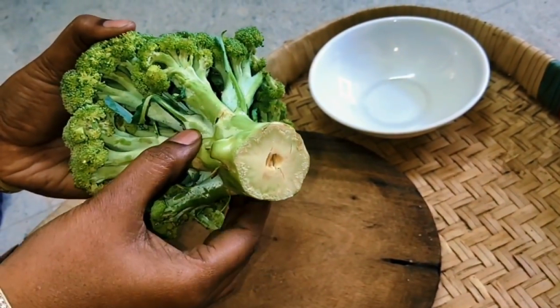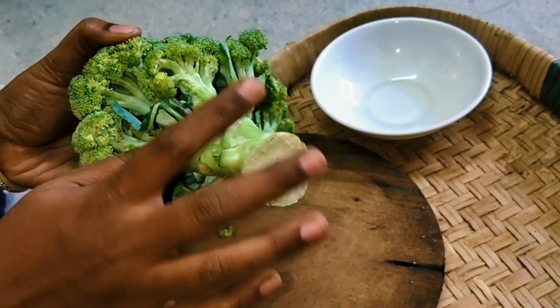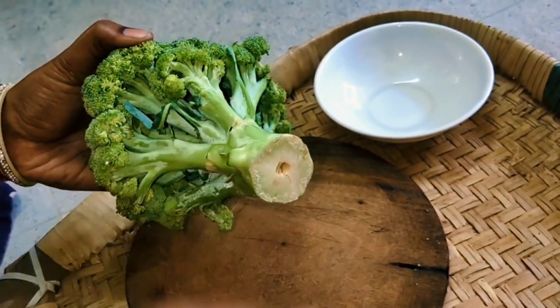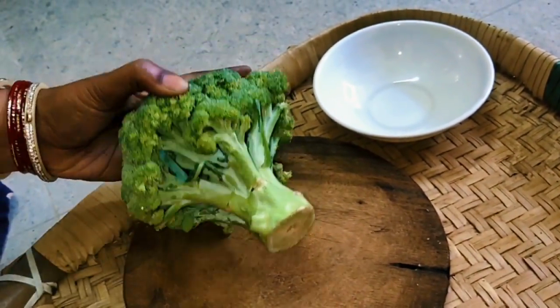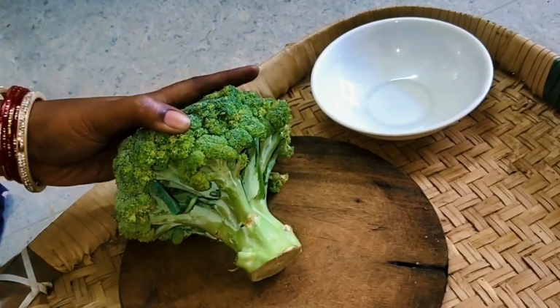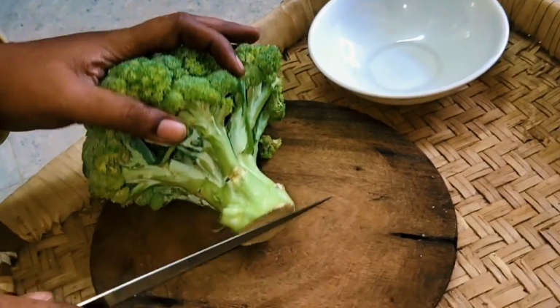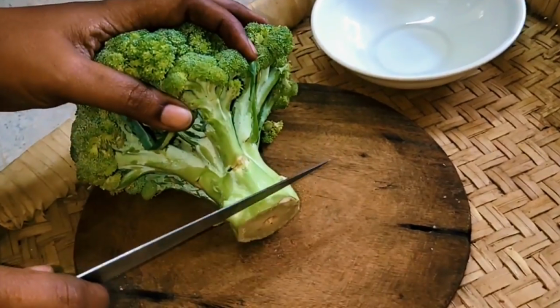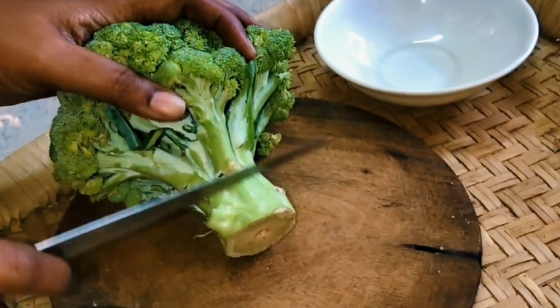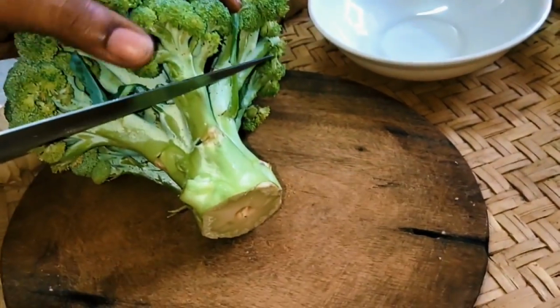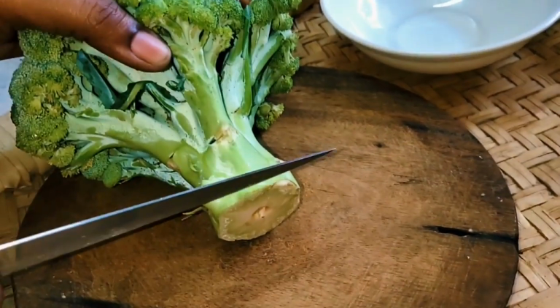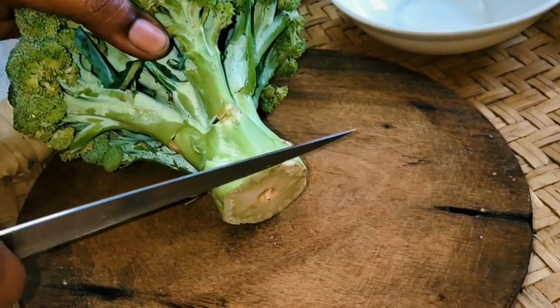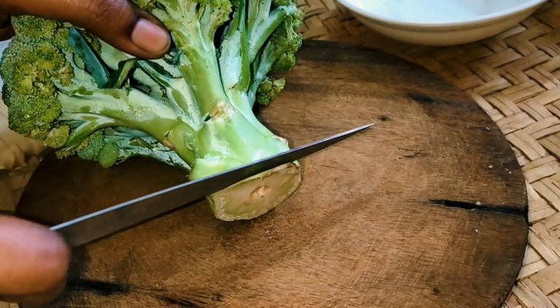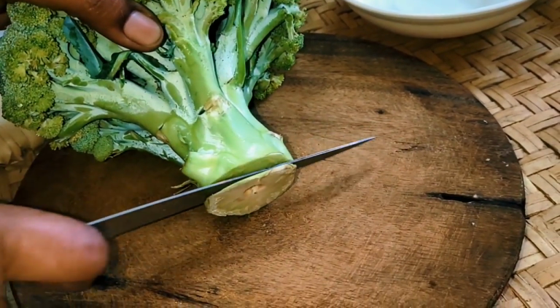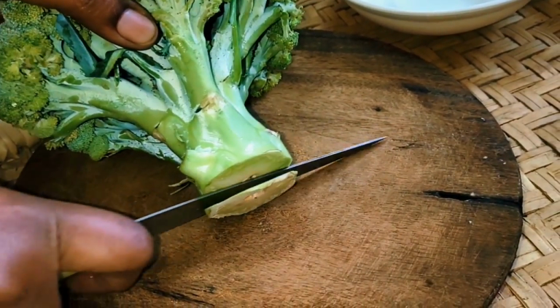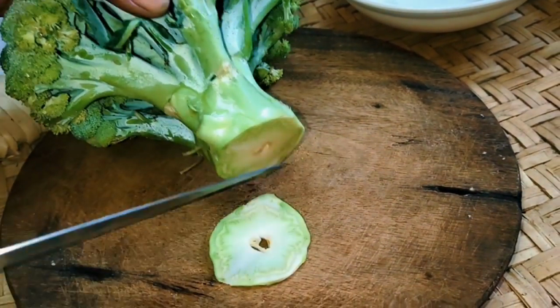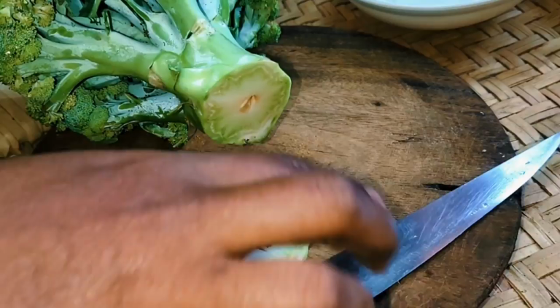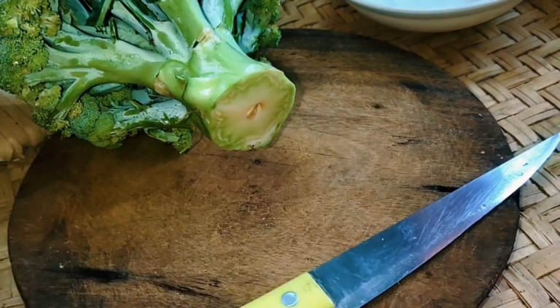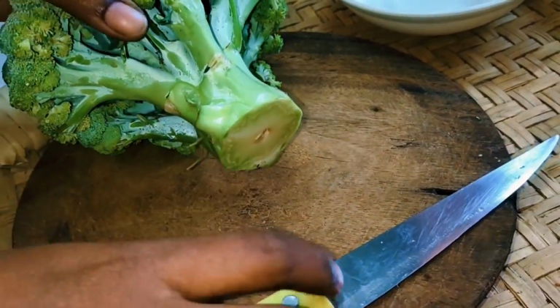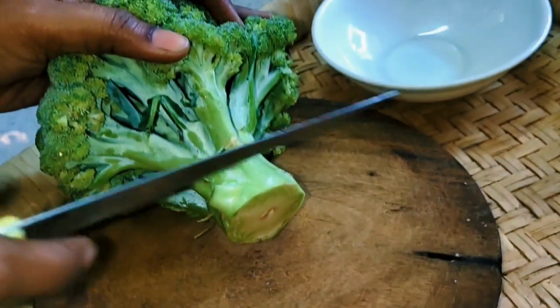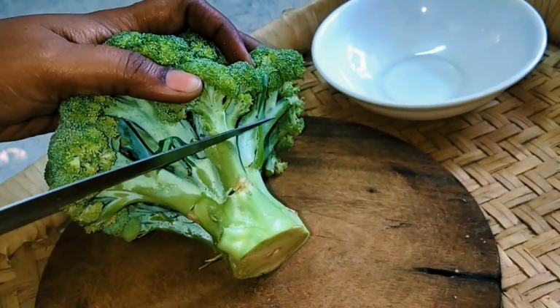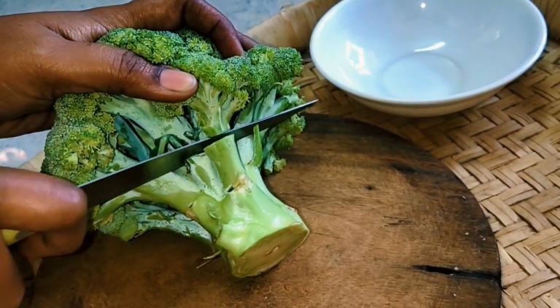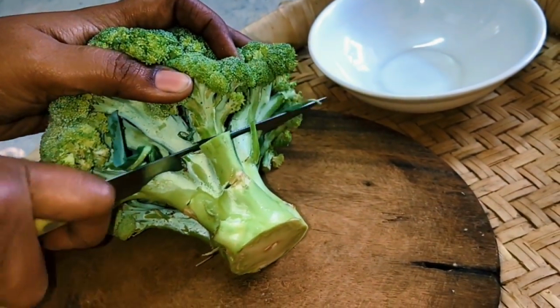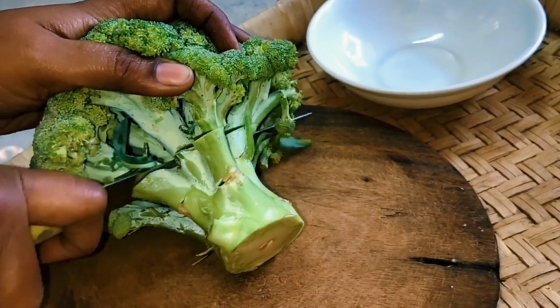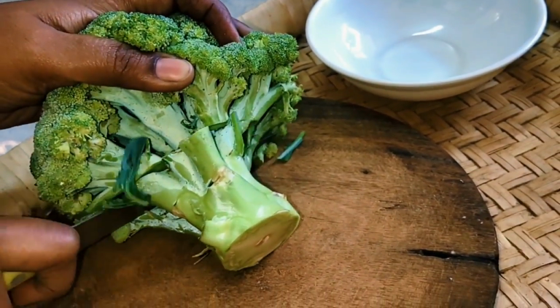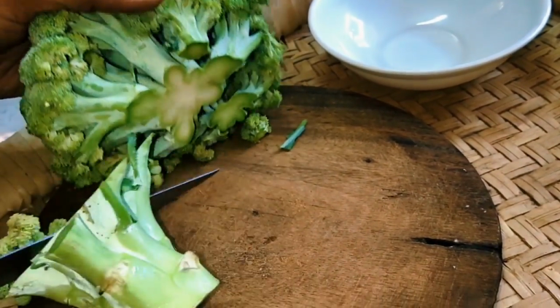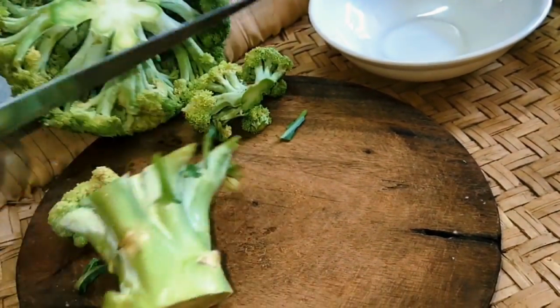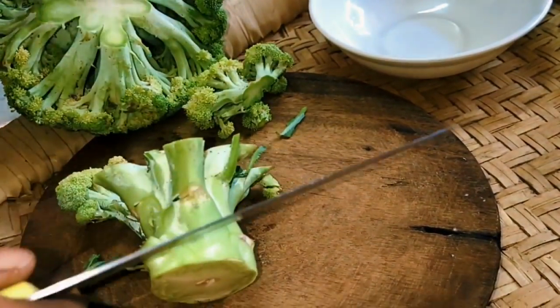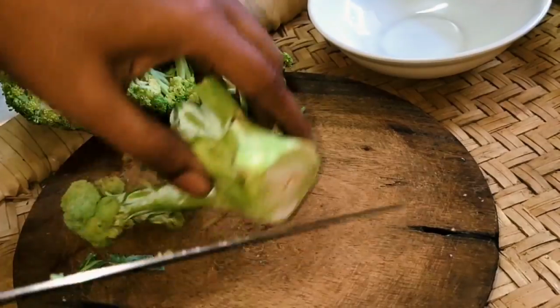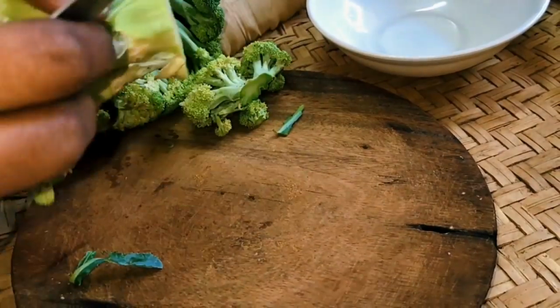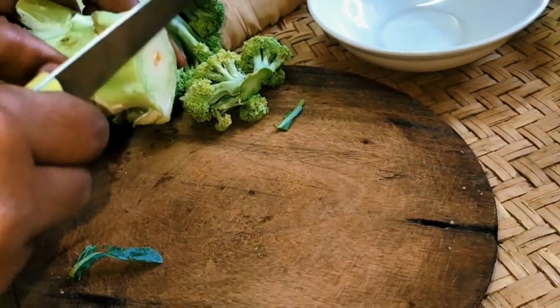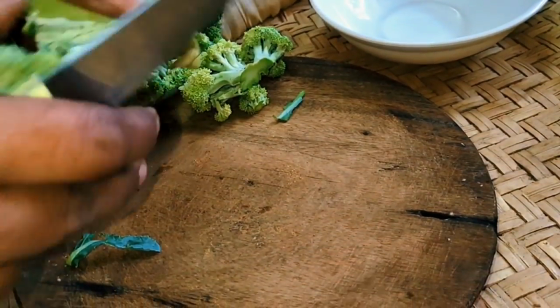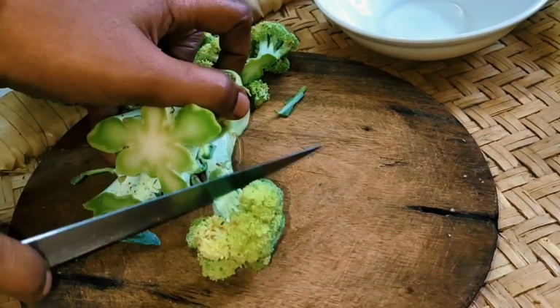I am eating broccoli. Let's eat healthy. We read about the benefits for weight loss — if you eat healthy, then cut it back. Let's finish and cut it. How do you cut it quickly?